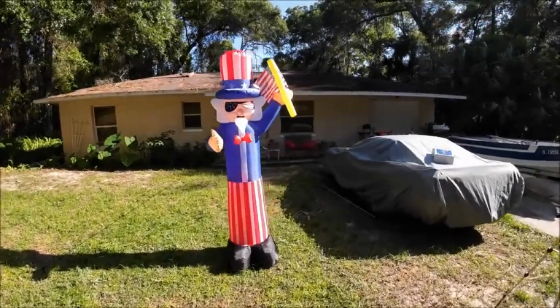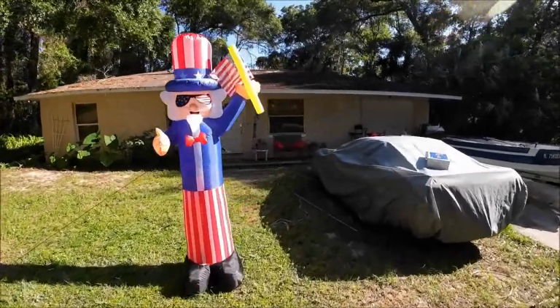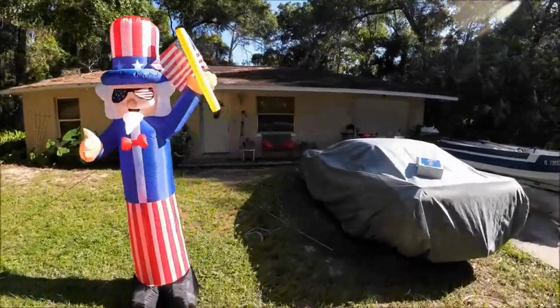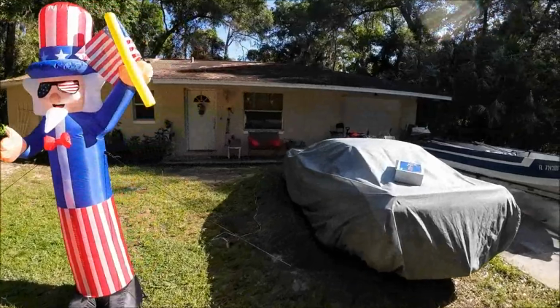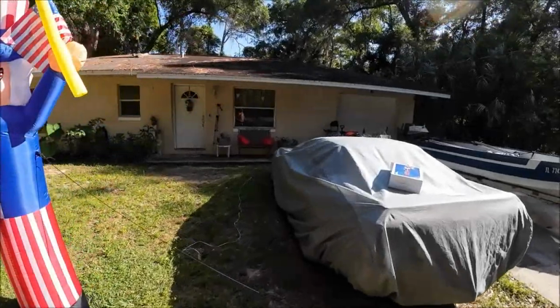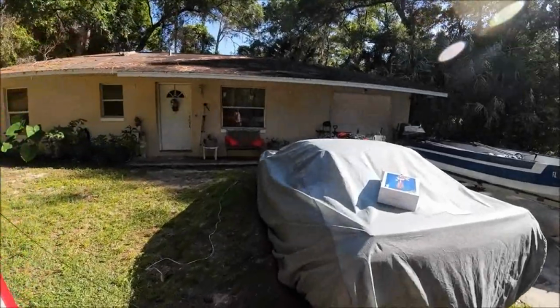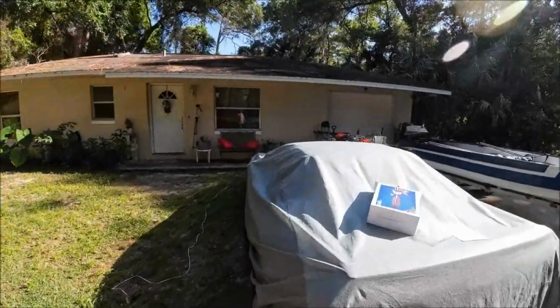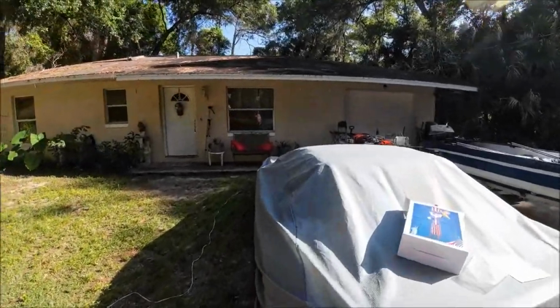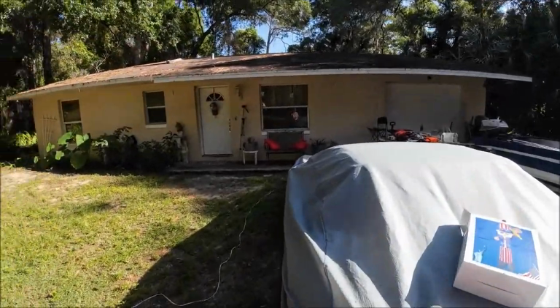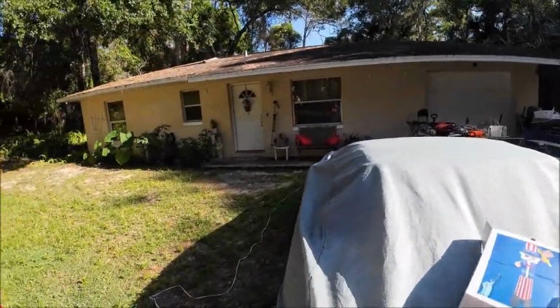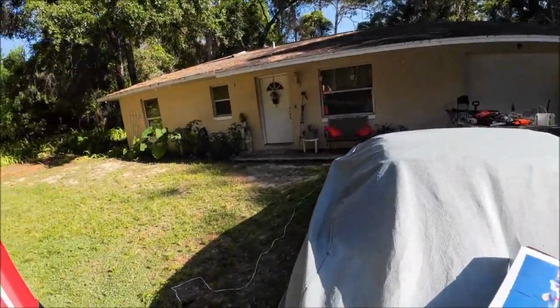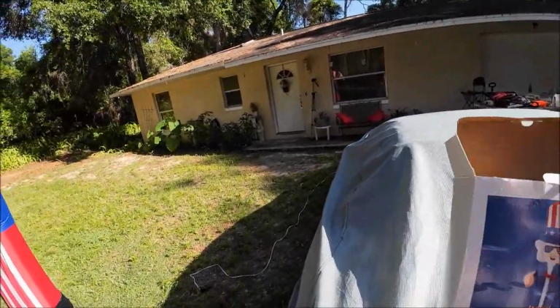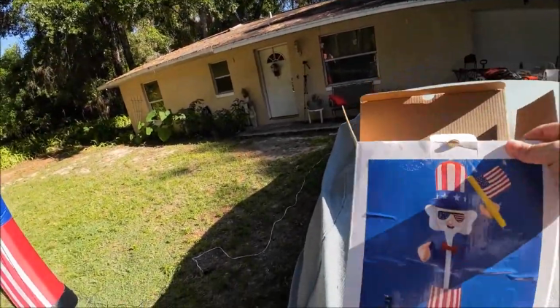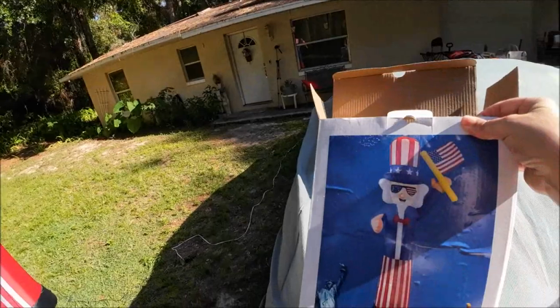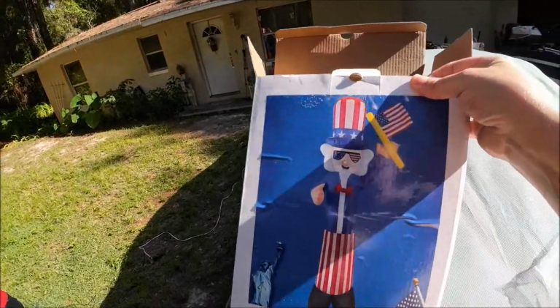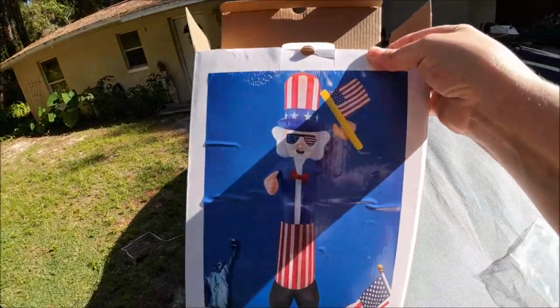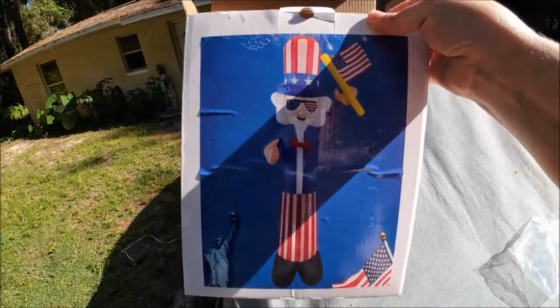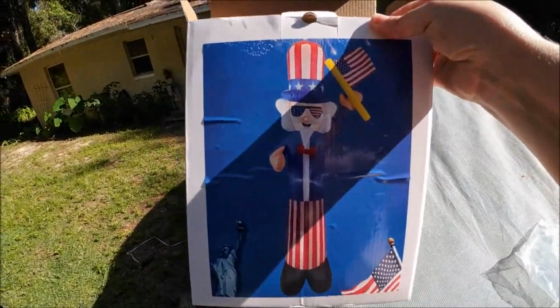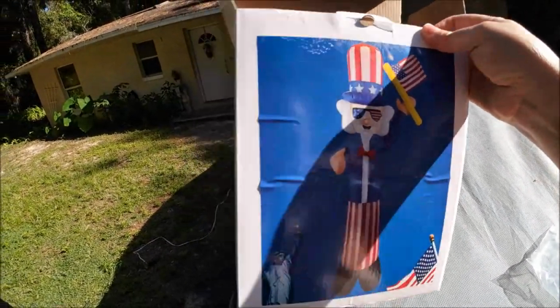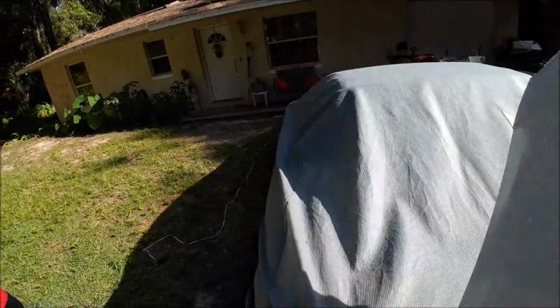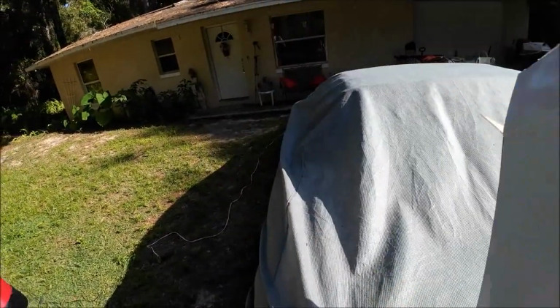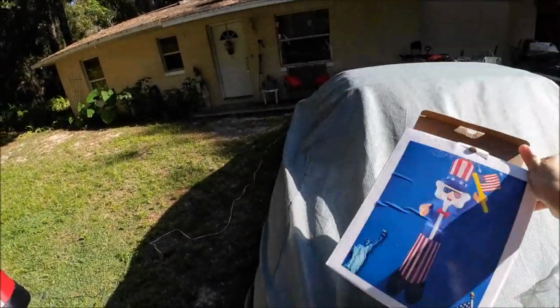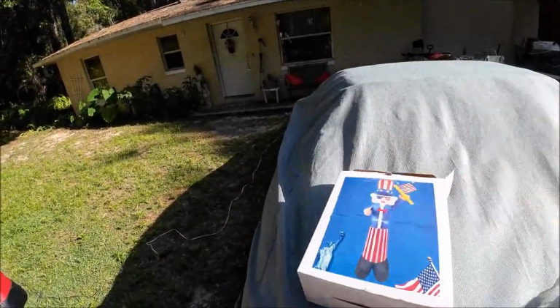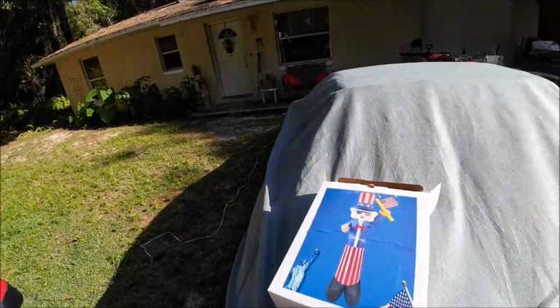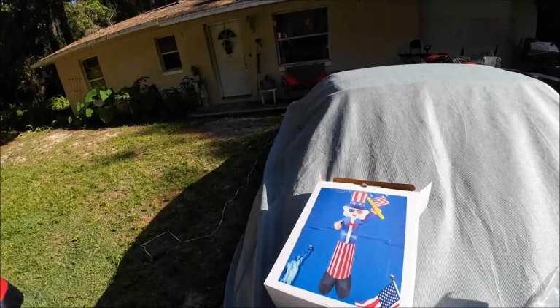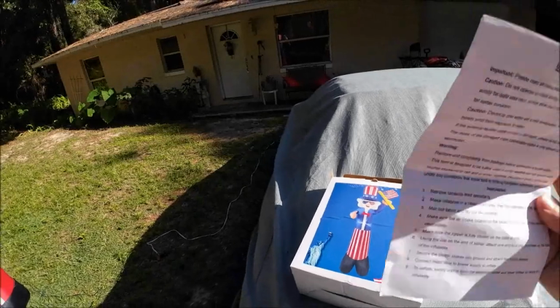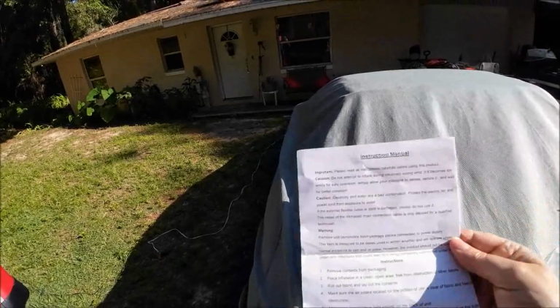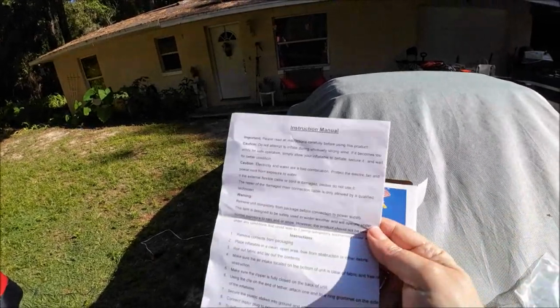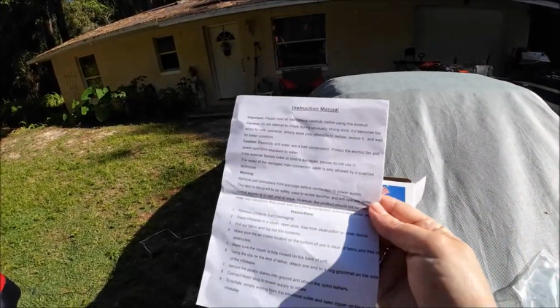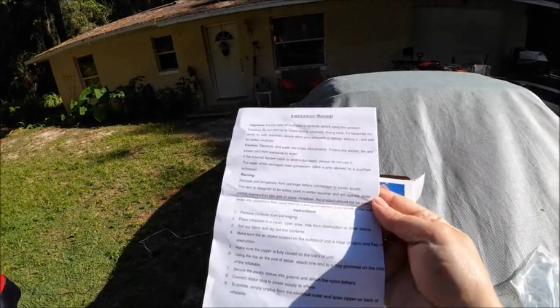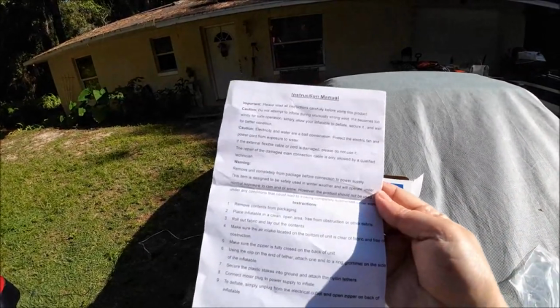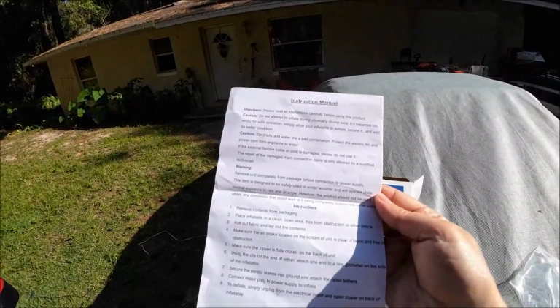He's got a box over here. So this is what it comes in — it comes in a box like this. And you get directions on how to put it together.